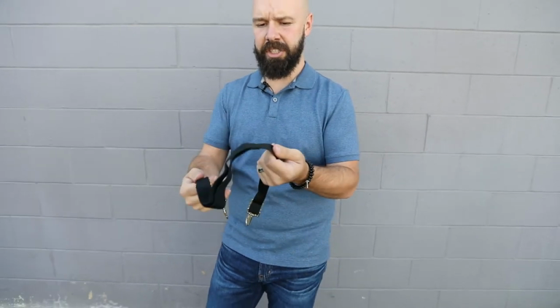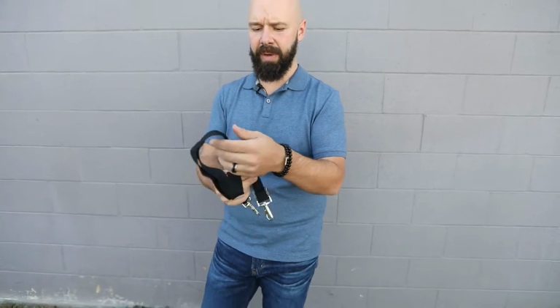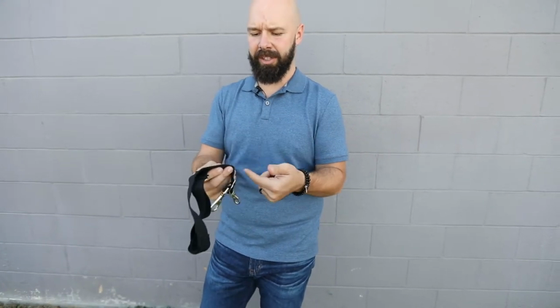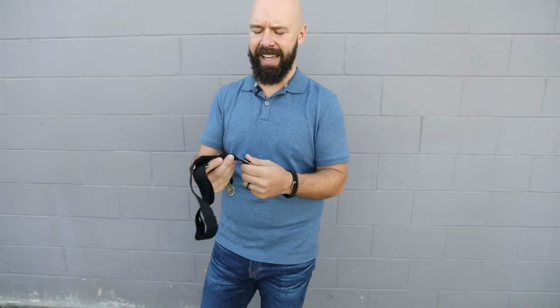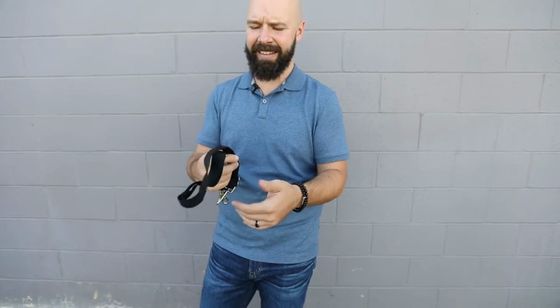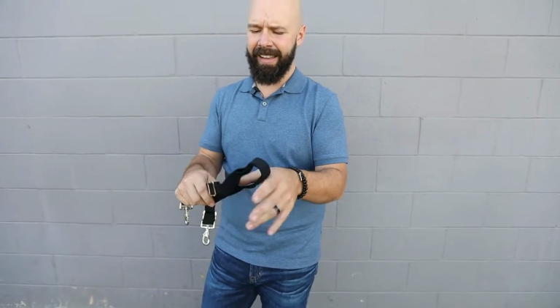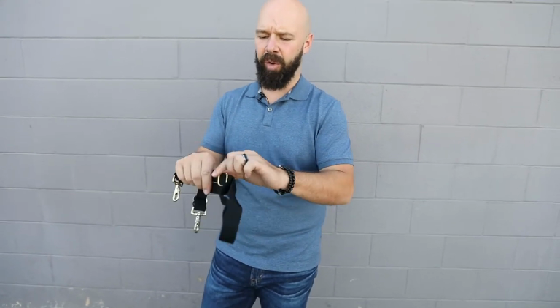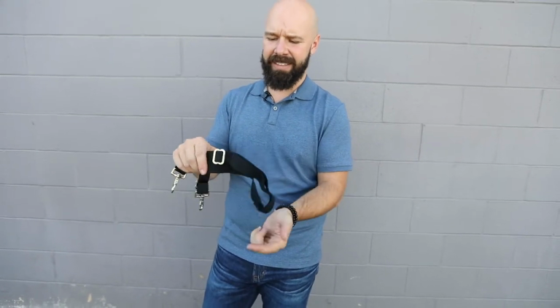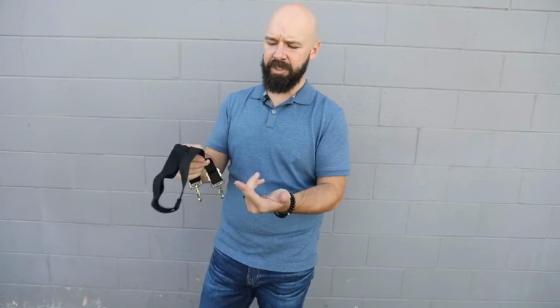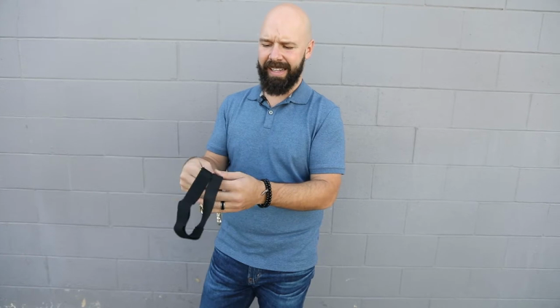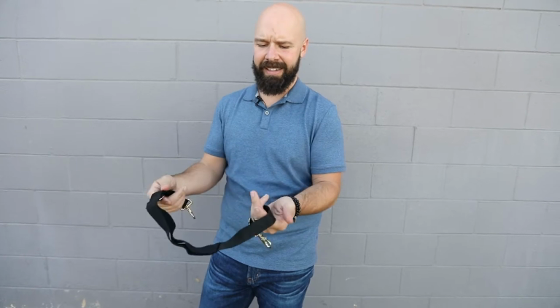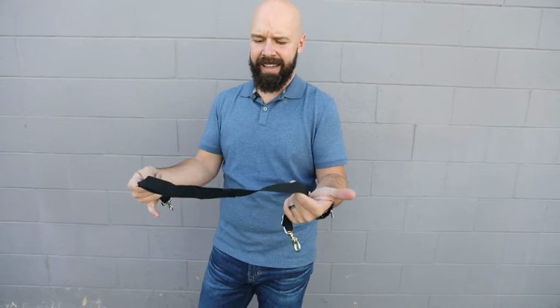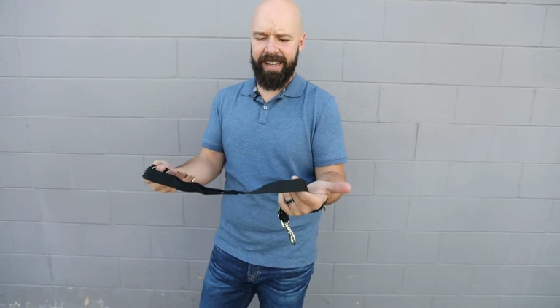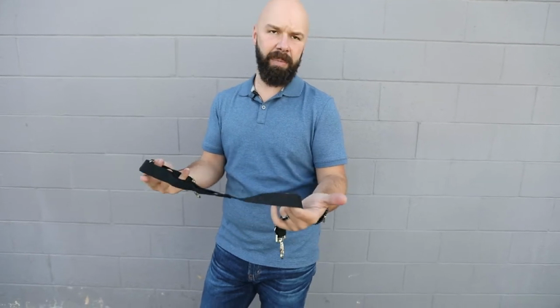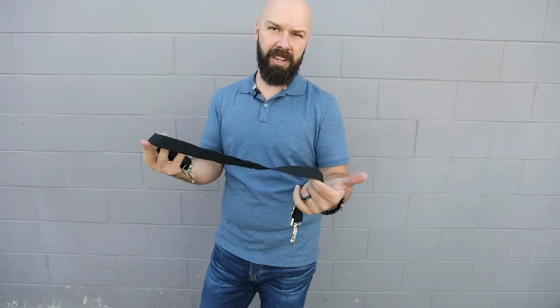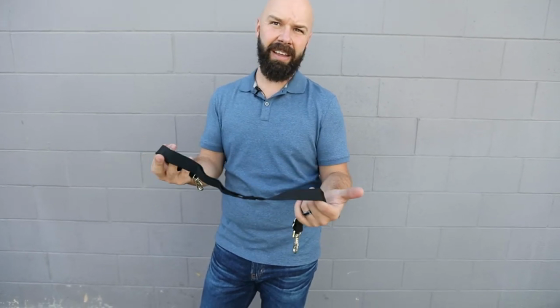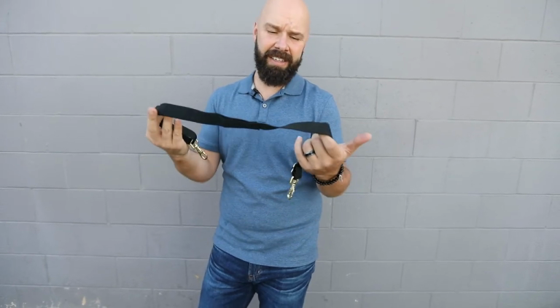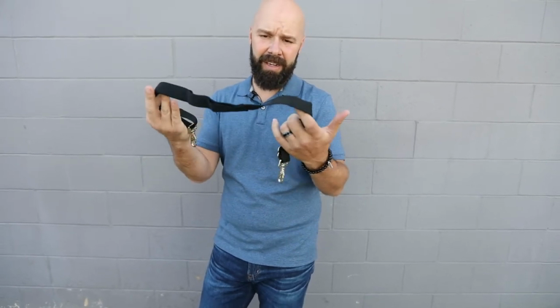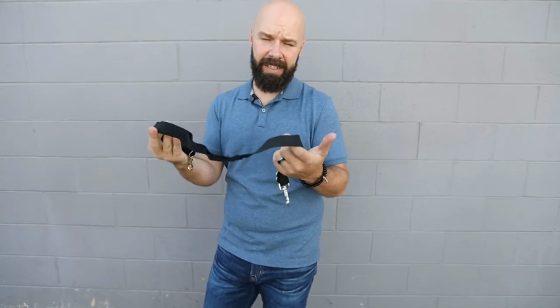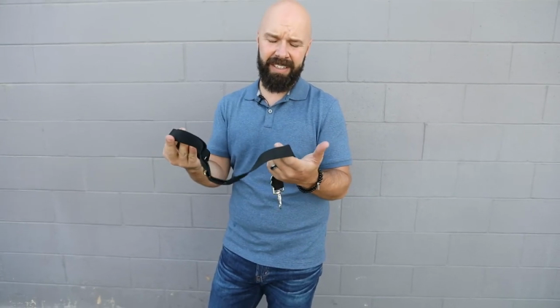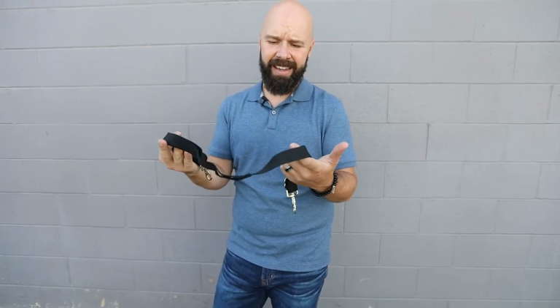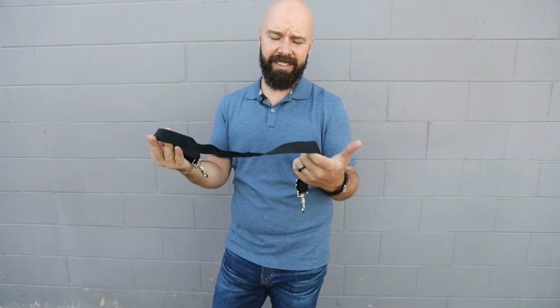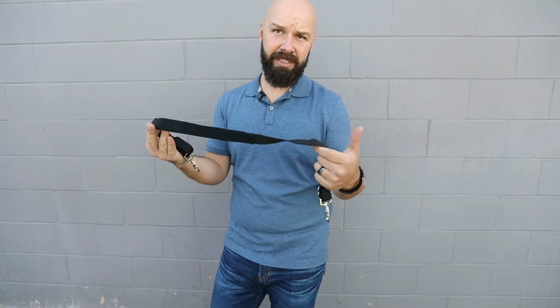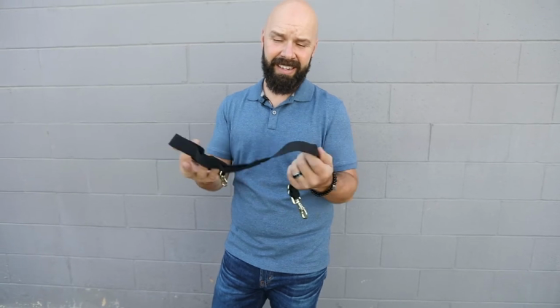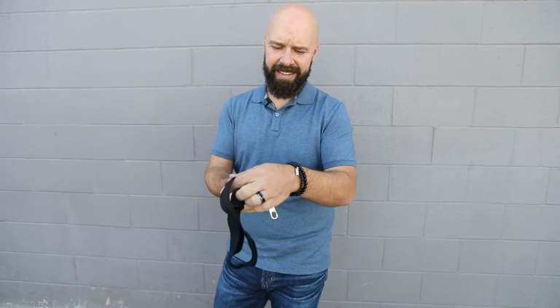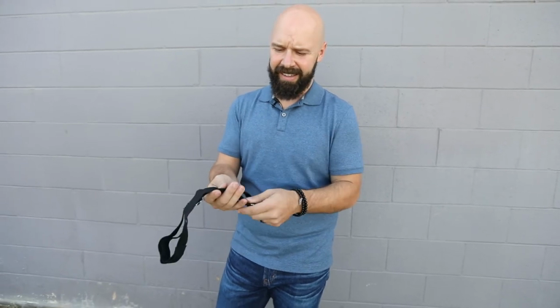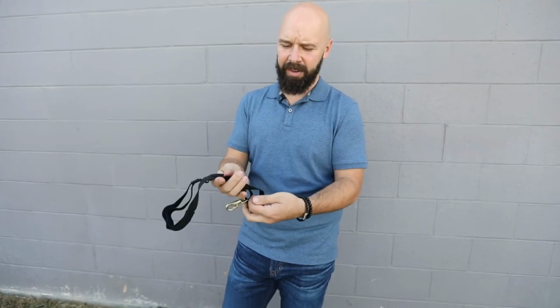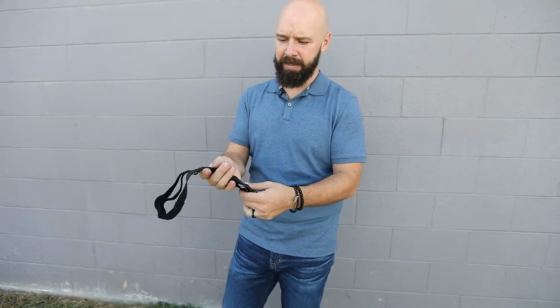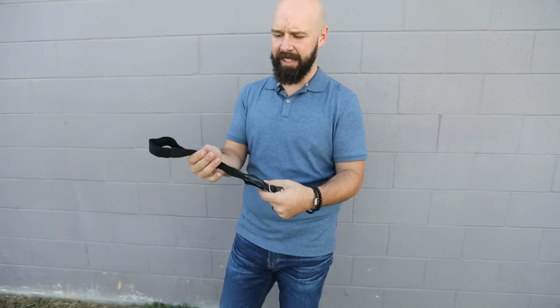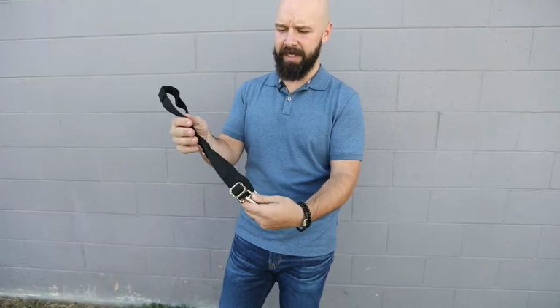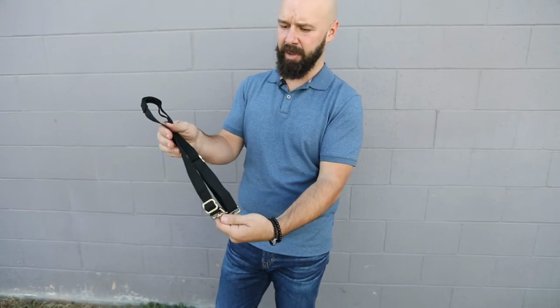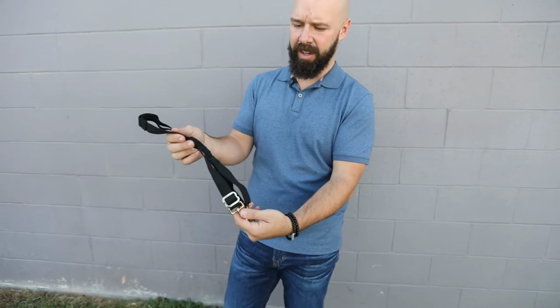A lot of the cheaper ones have a looped end and they're all one single strand of elastic — it's just garbage. You're going to buy it, save a couple bucks over this, and then it's going to last a week. If you need a replacement set of leg straps, this is the way to go.